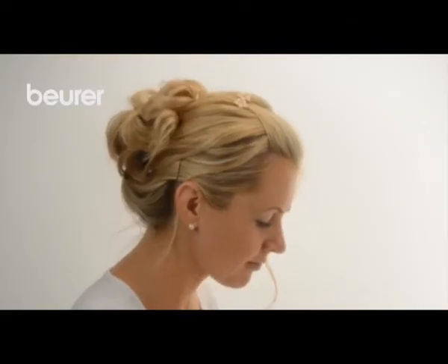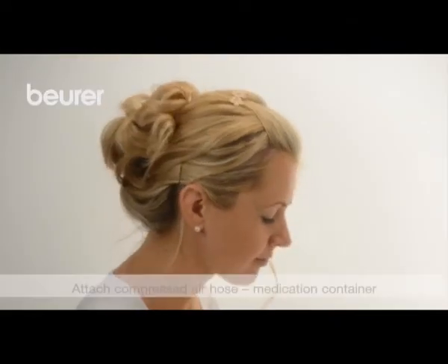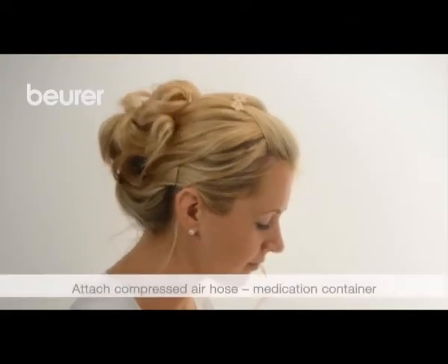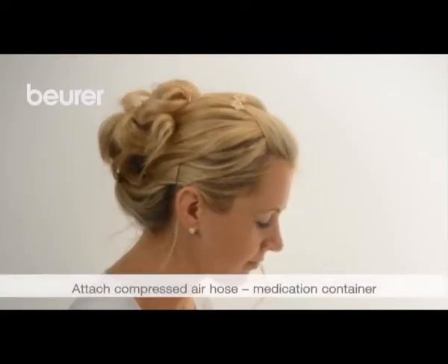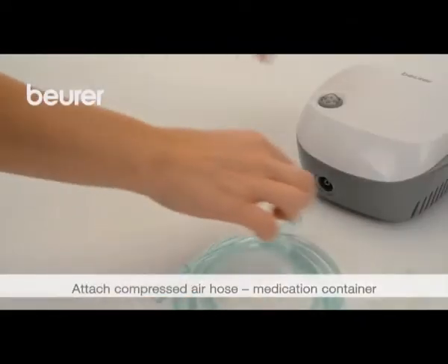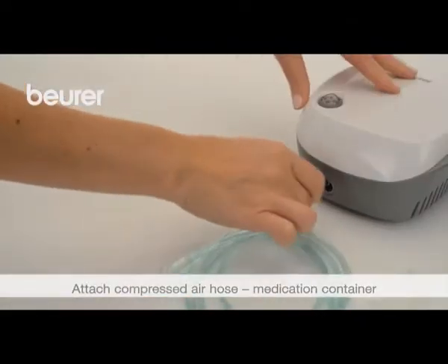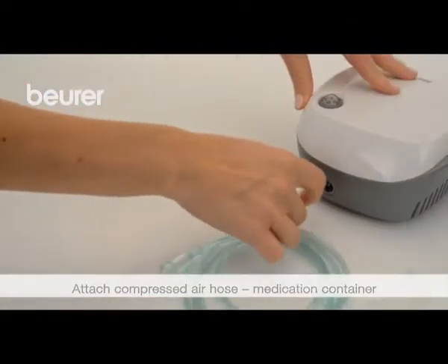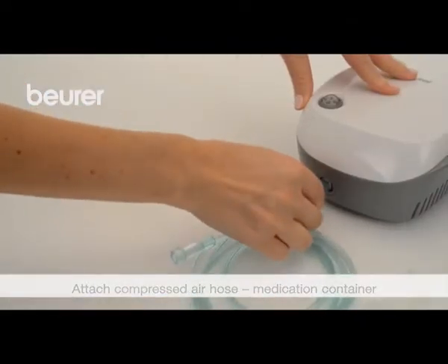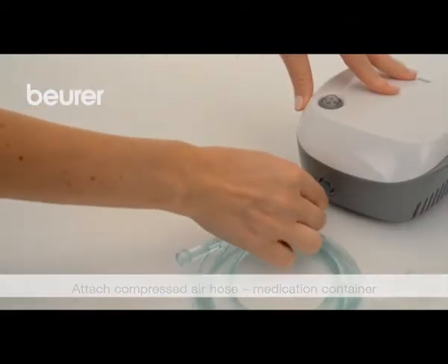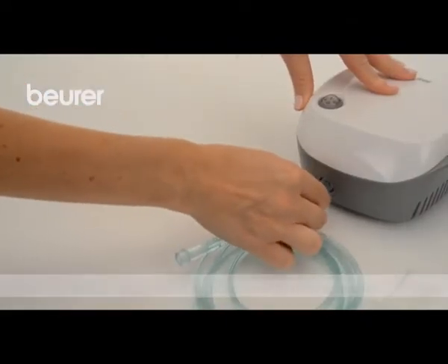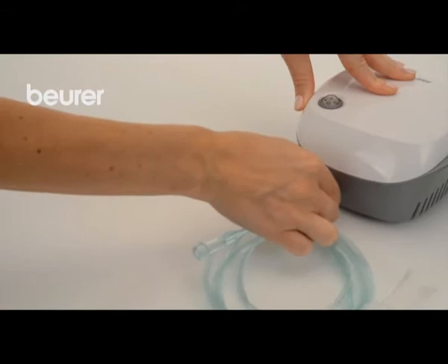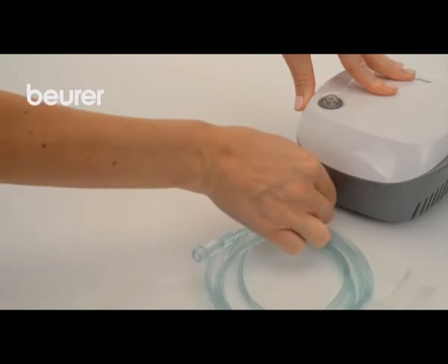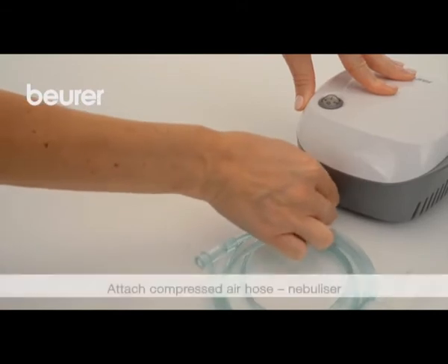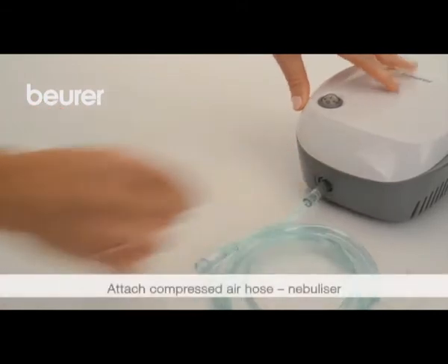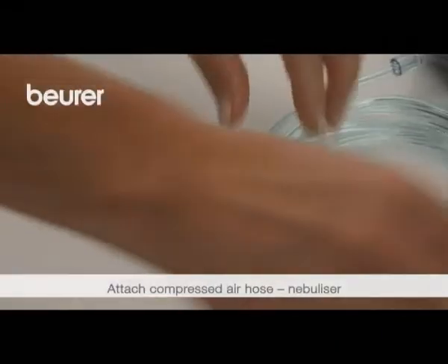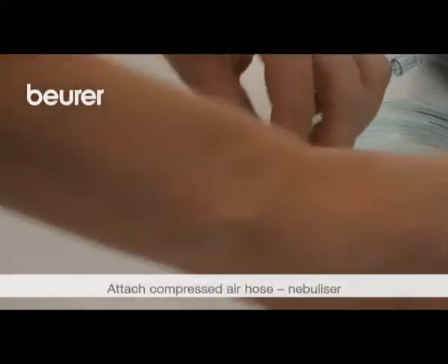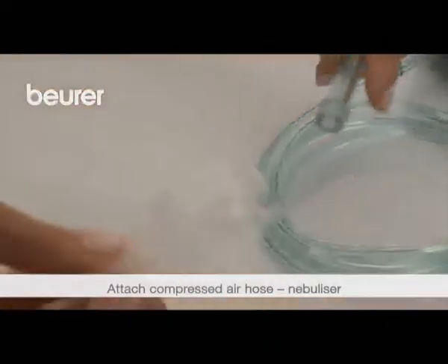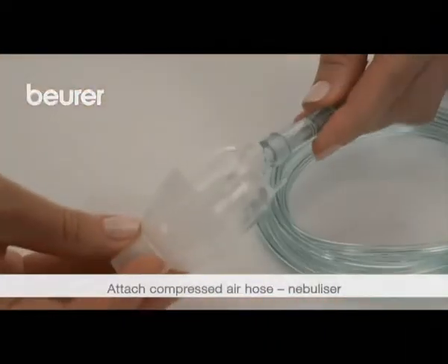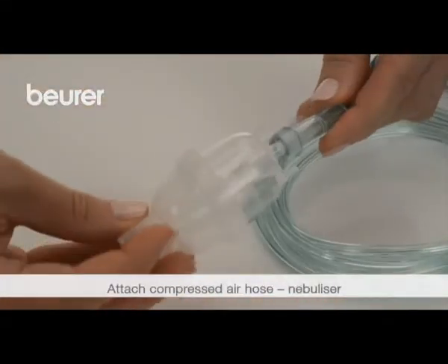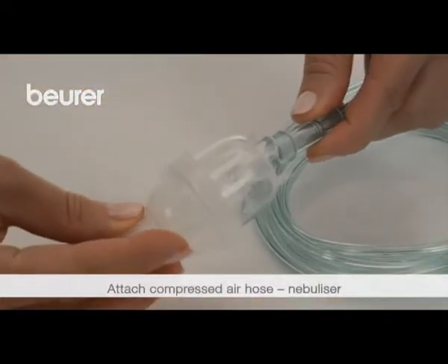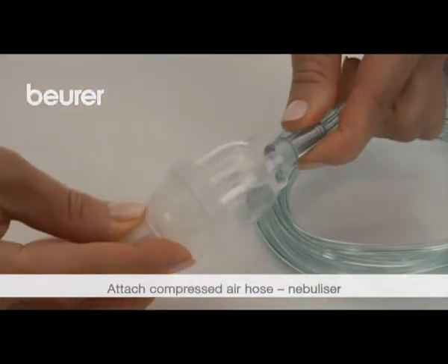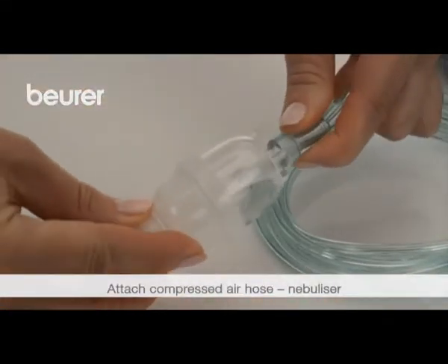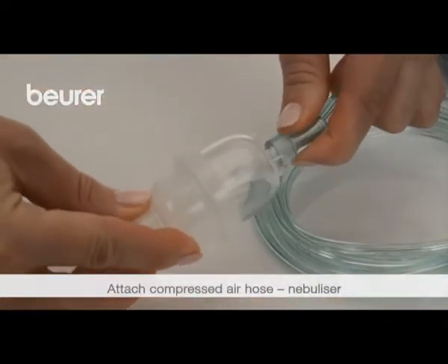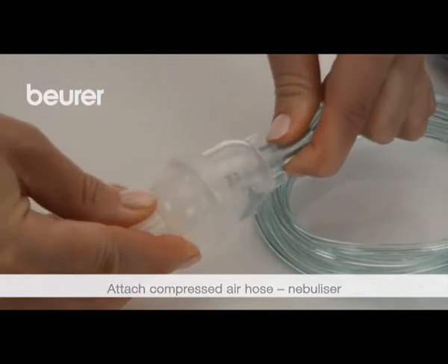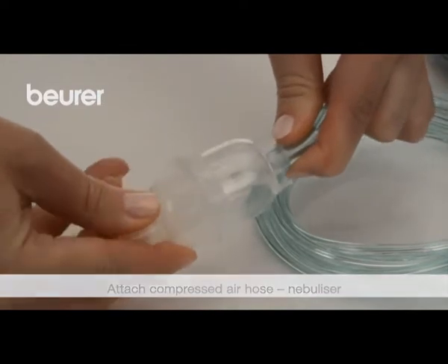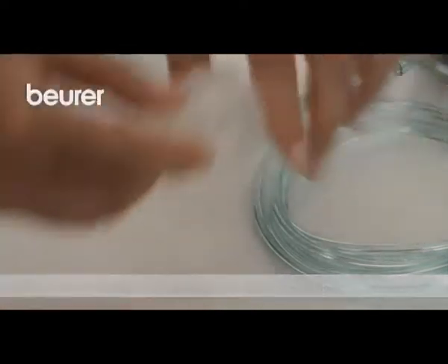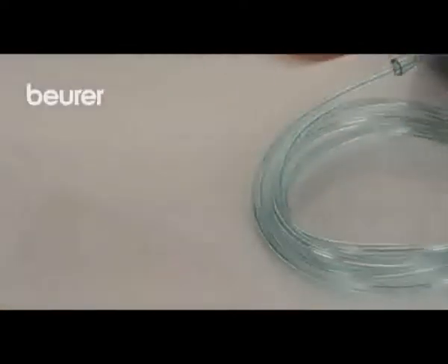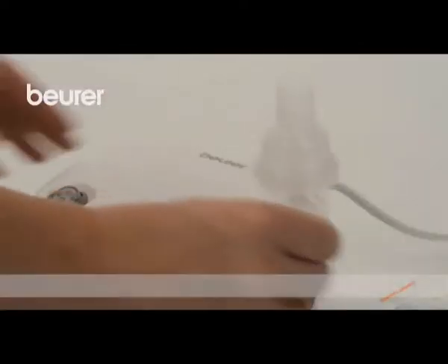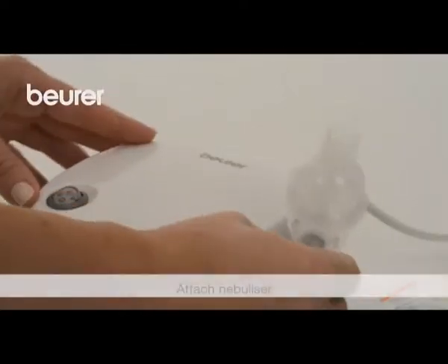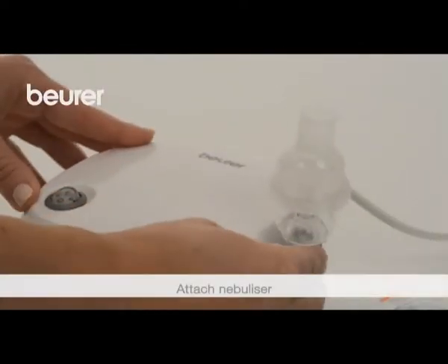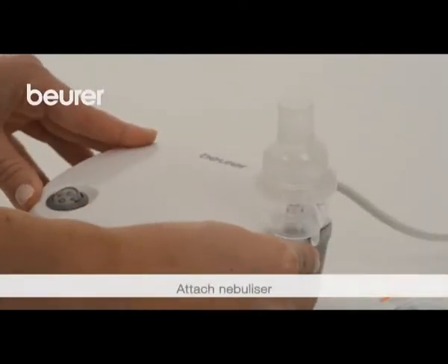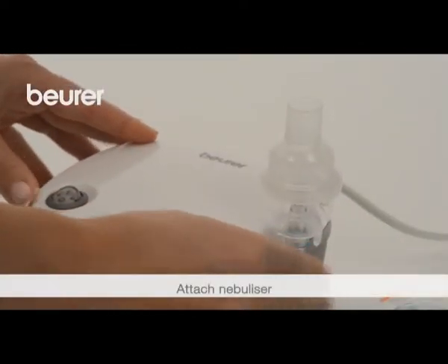Connect the compressed air hose to the medication container. Connect the other end to the nebulizer hose connection by turning it slightly. Connect the device to the mains.